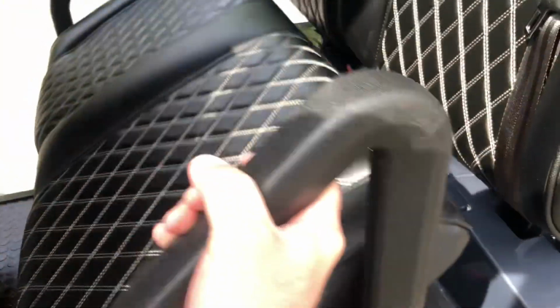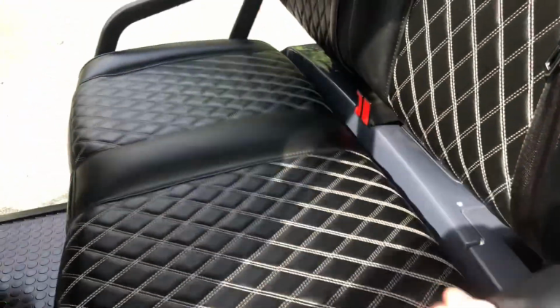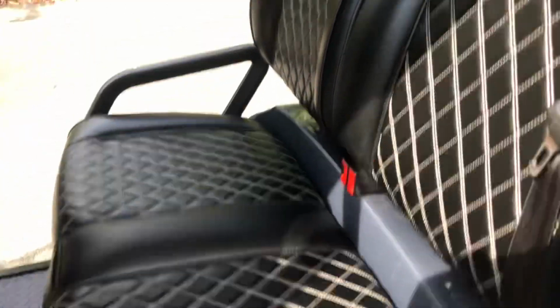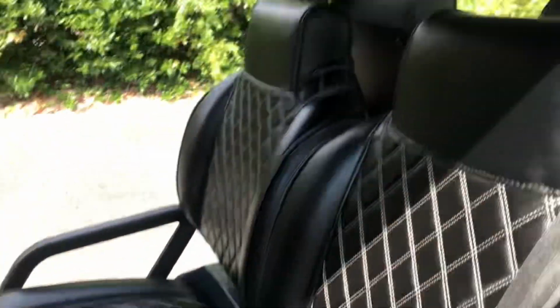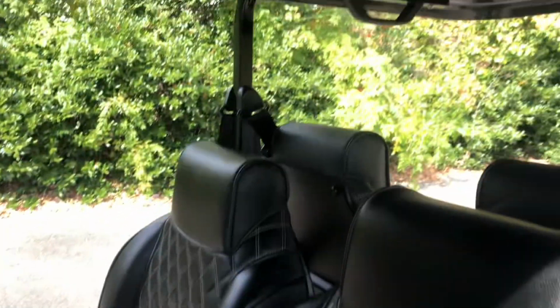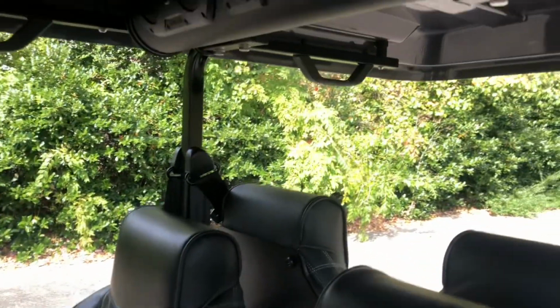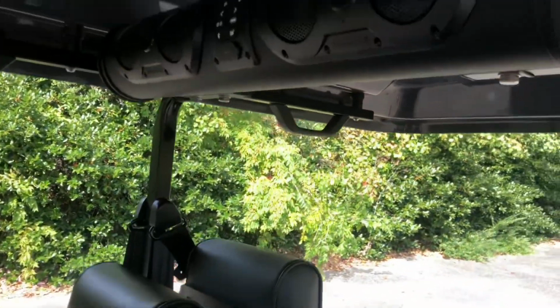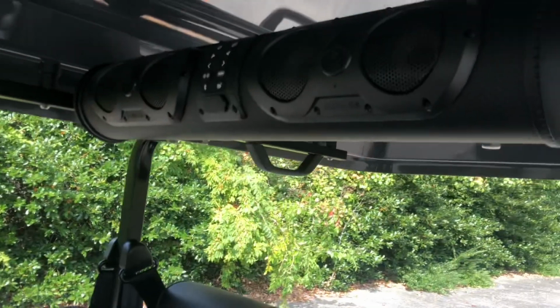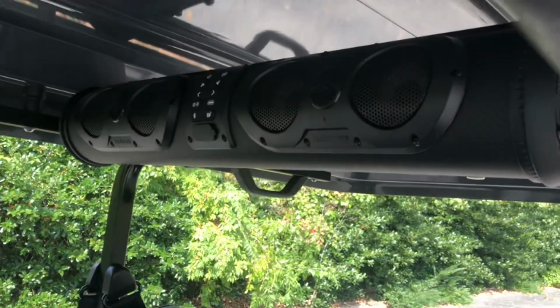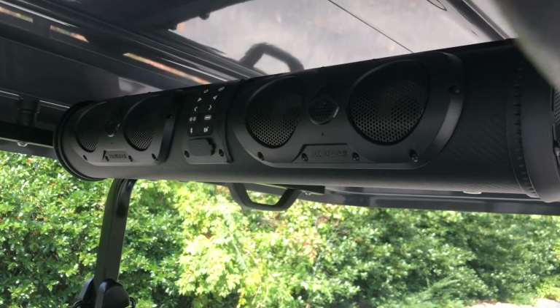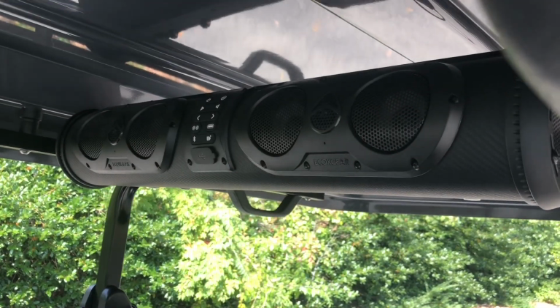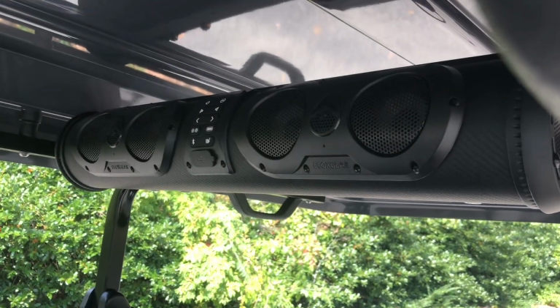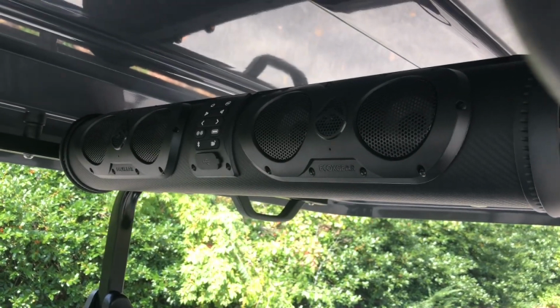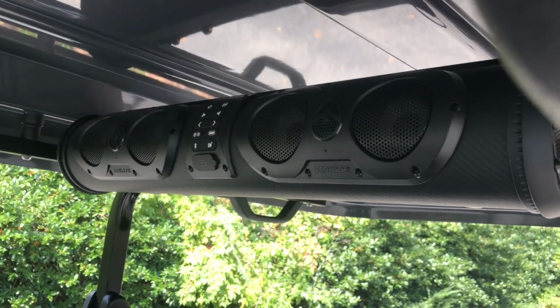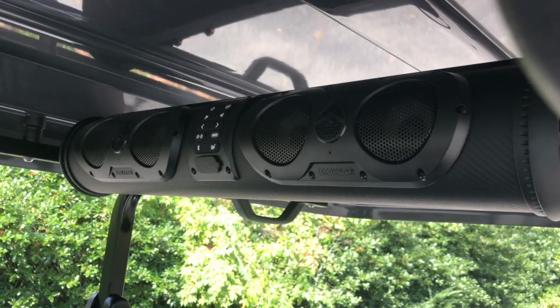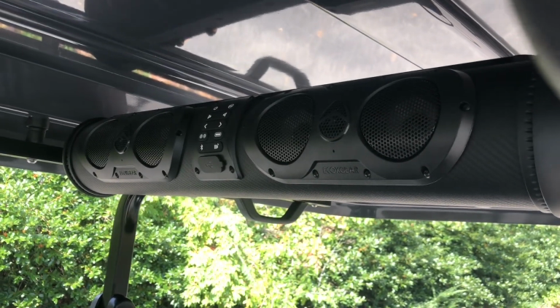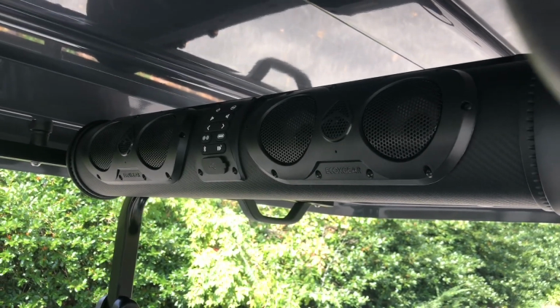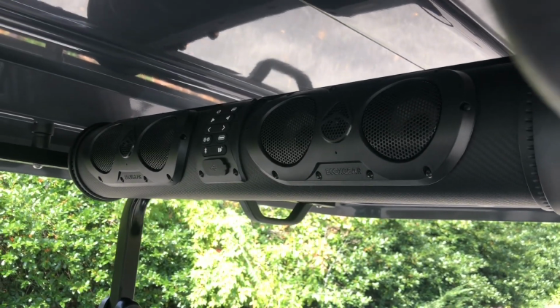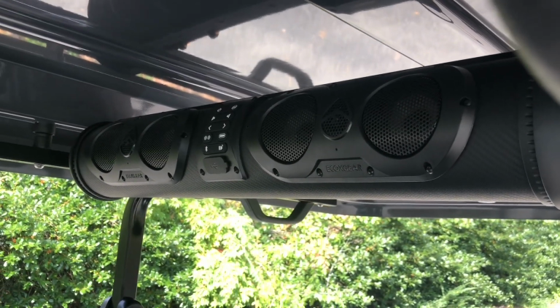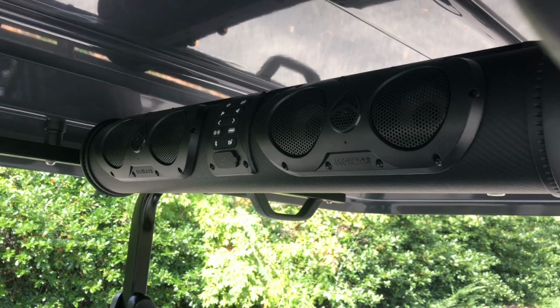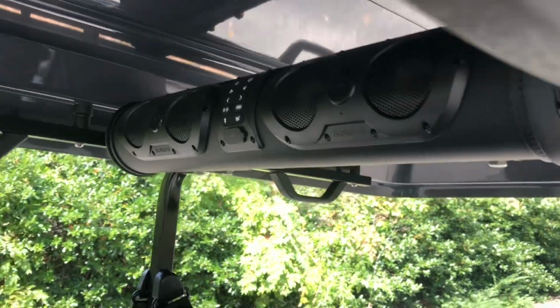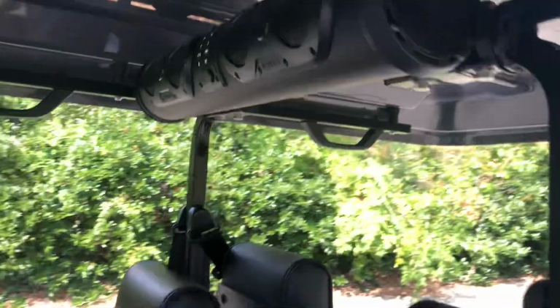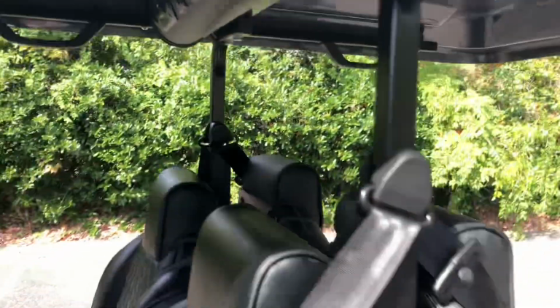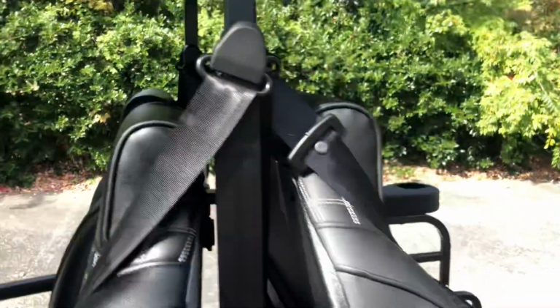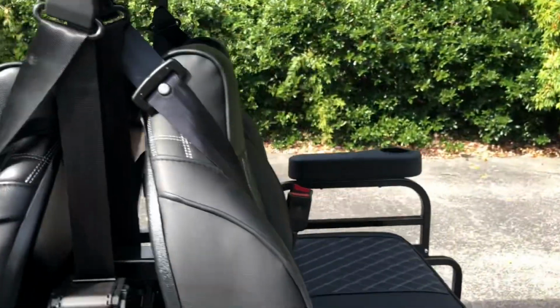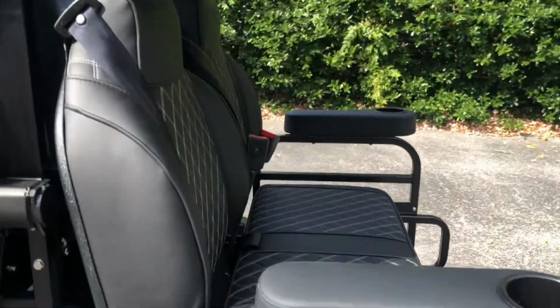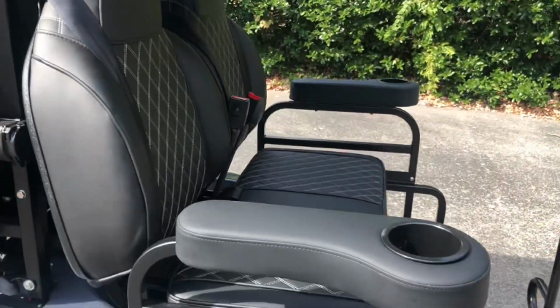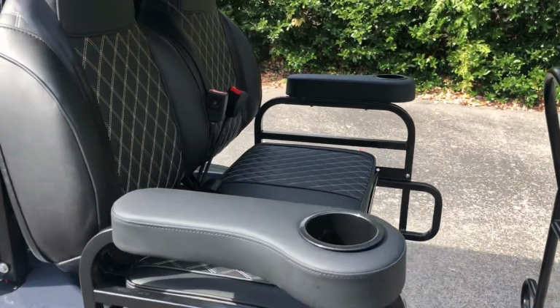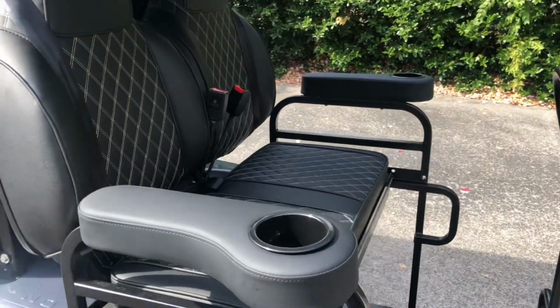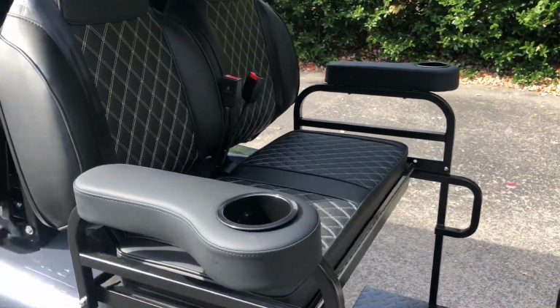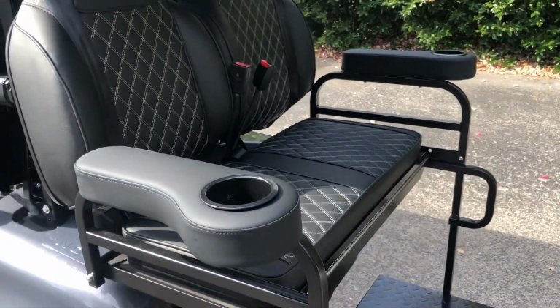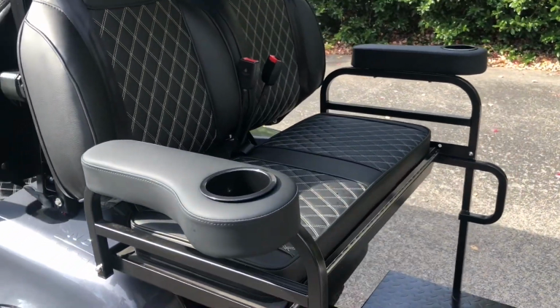All of the Epic Golf Carts also come standard with an Echo Gear Bluetooth soundbar. In the back of the cart you've got rear cupholders and armrests.